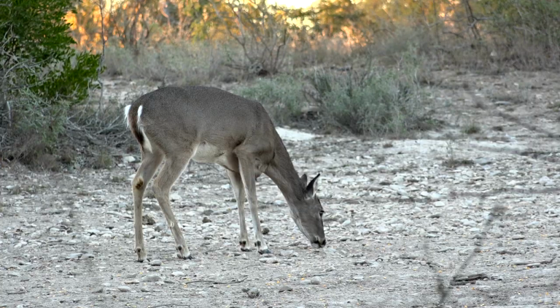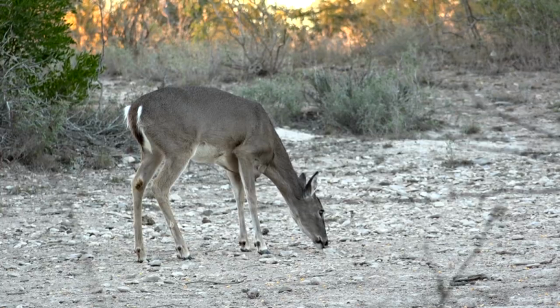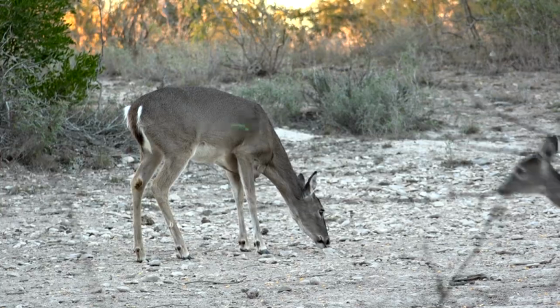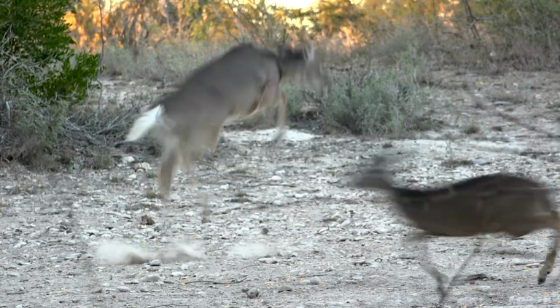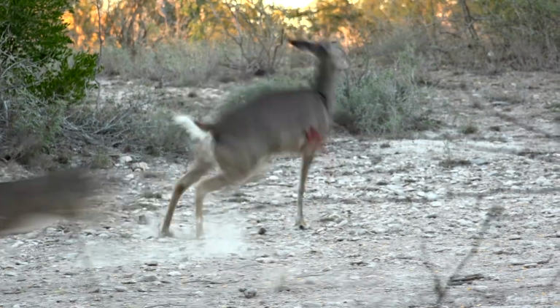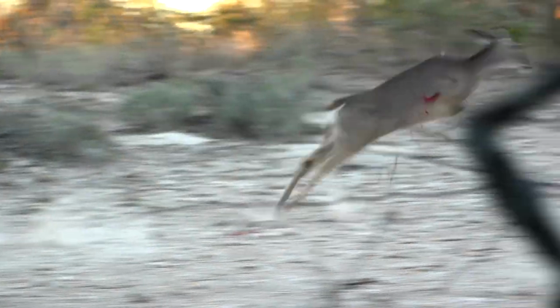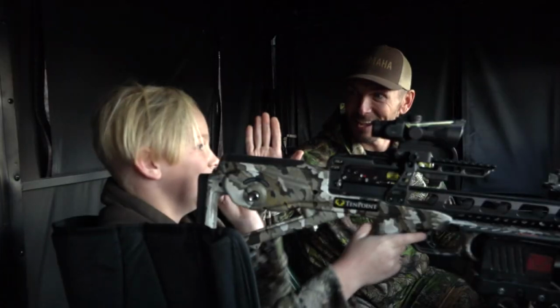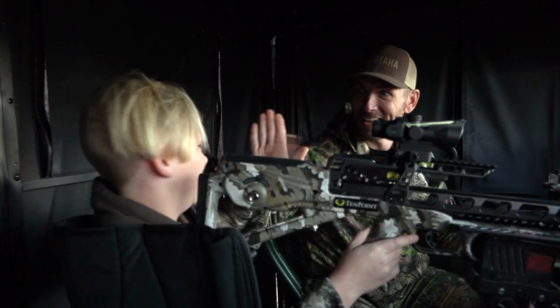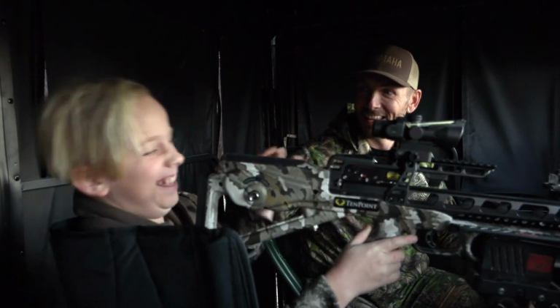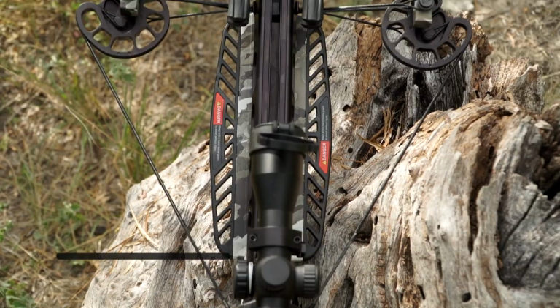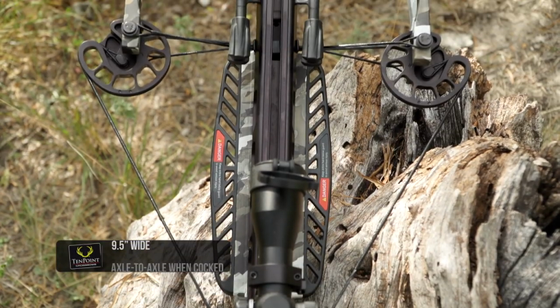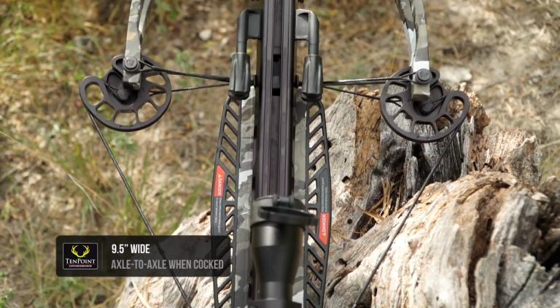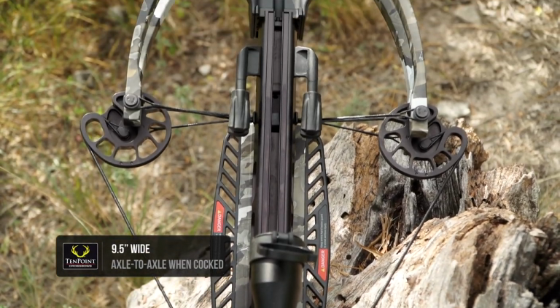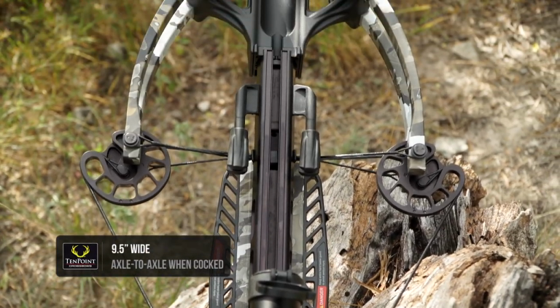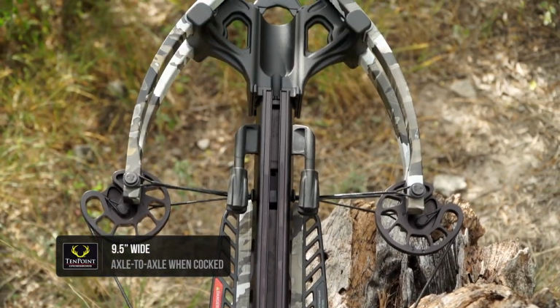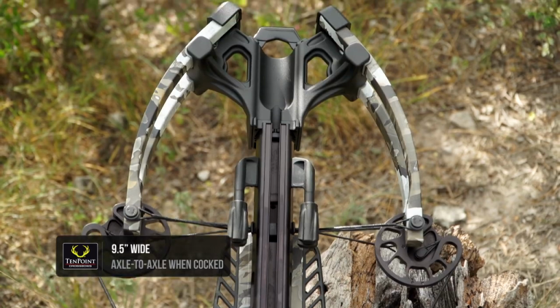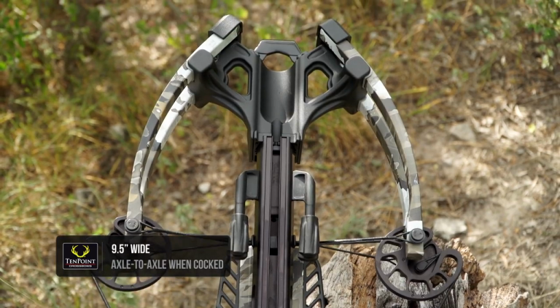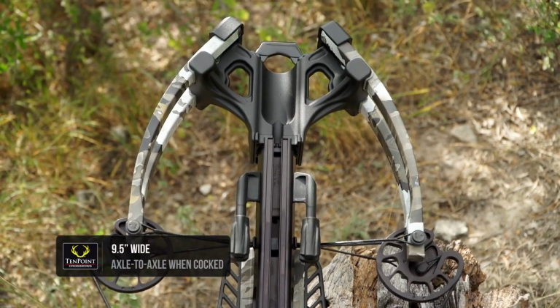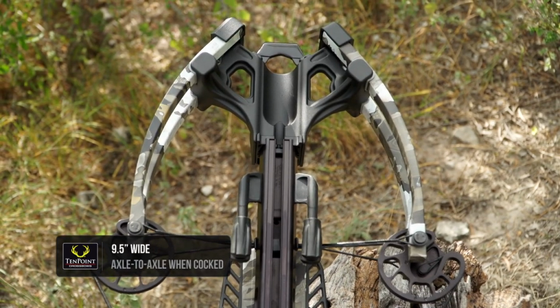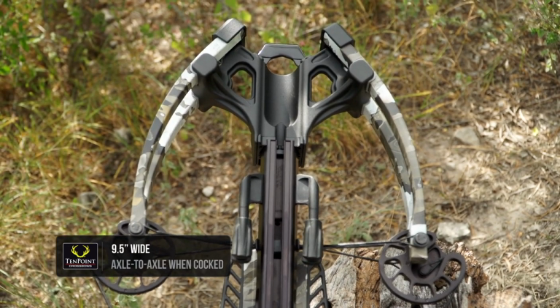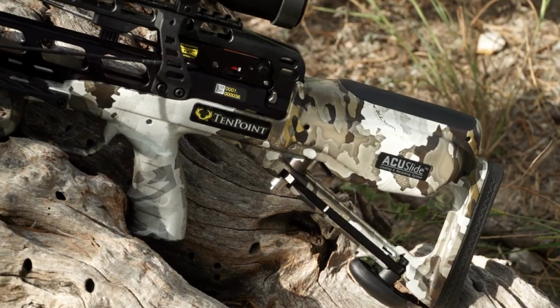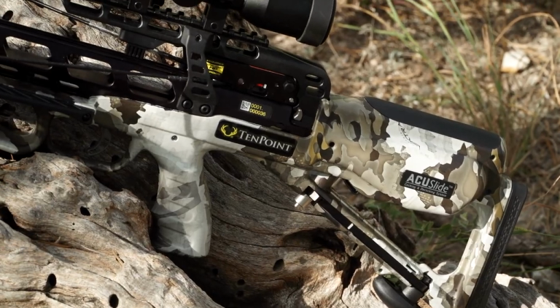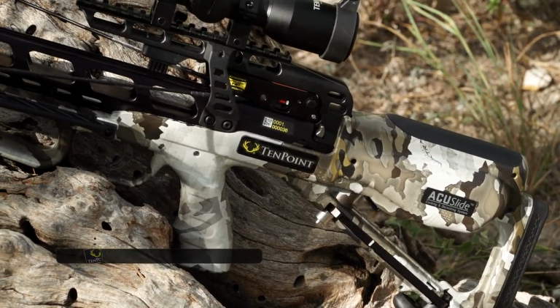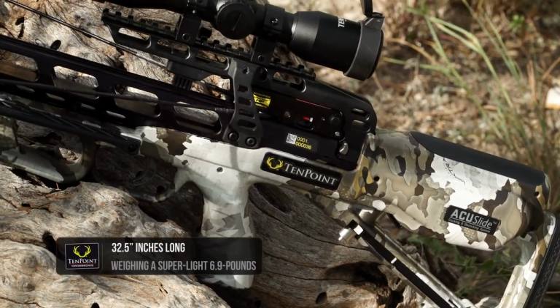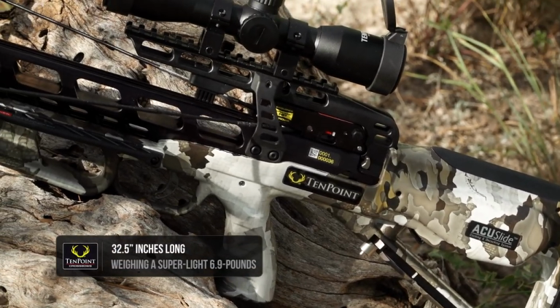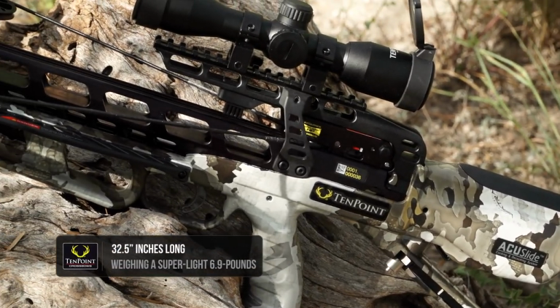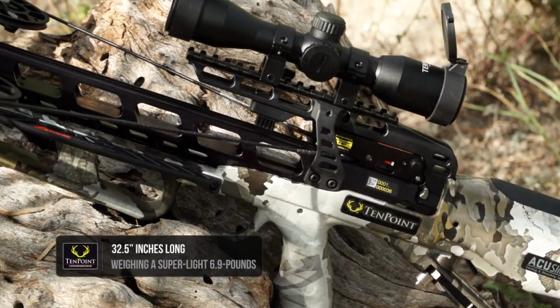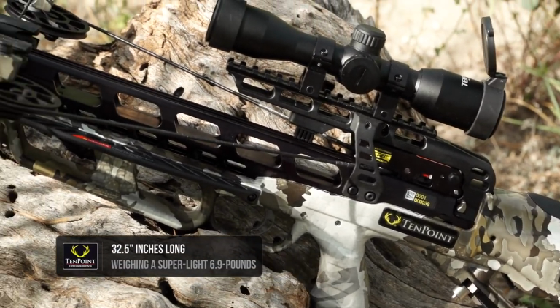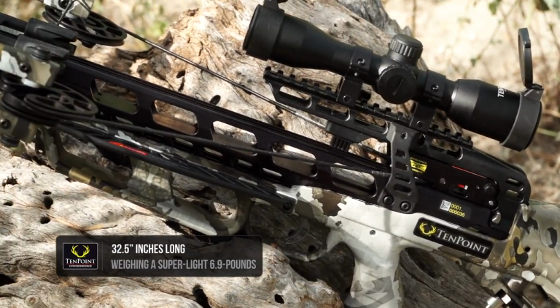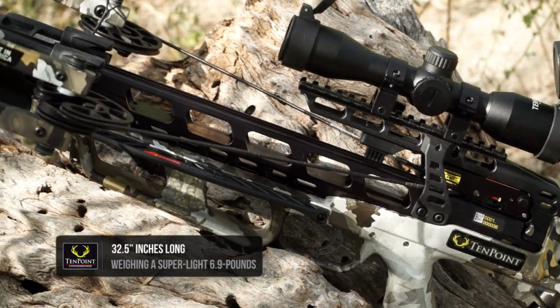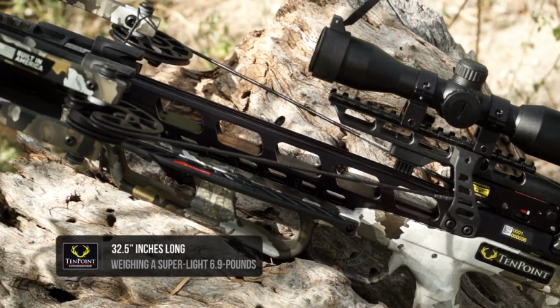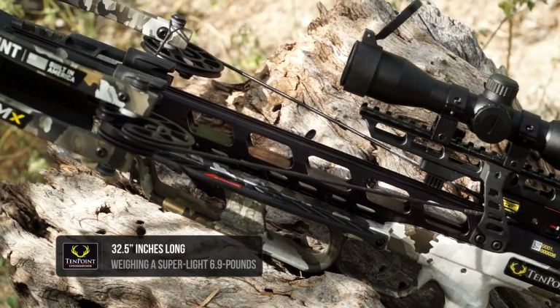The bow shoots 390 feet a second. The bow is only nine and a half inches wide, axle to axle, when it's cocked. It's also only 32 and a half inches long, so it's a very compact crossbow.